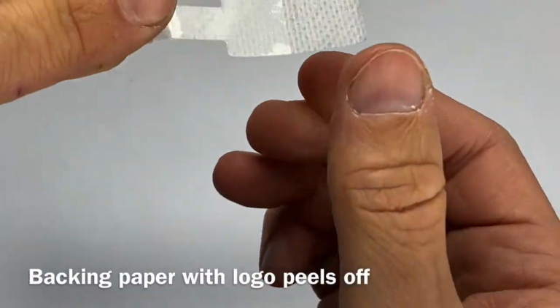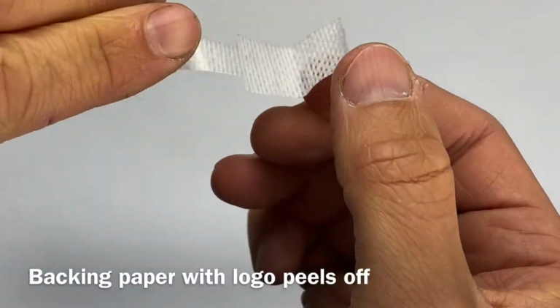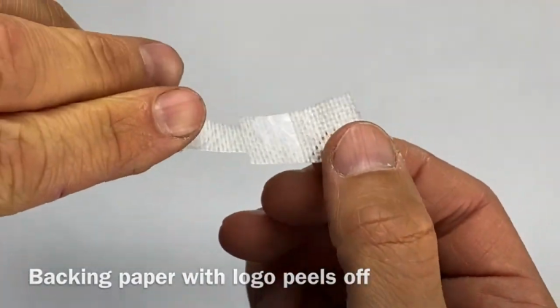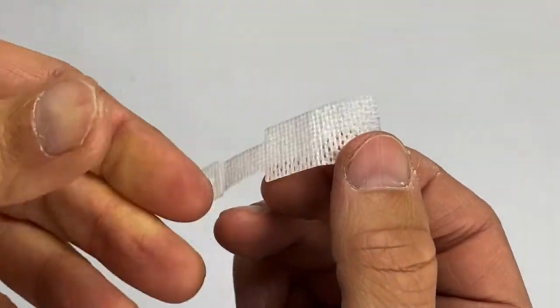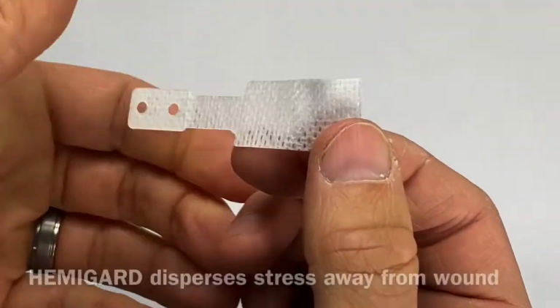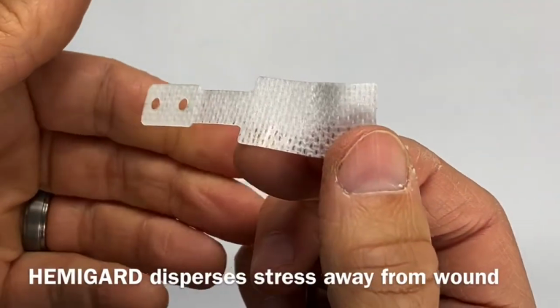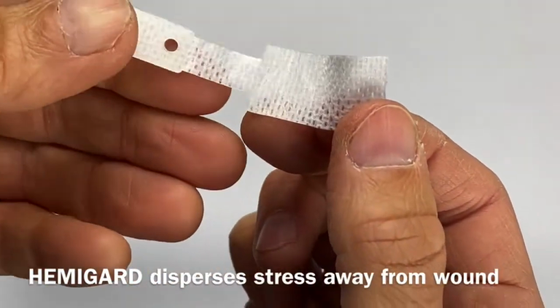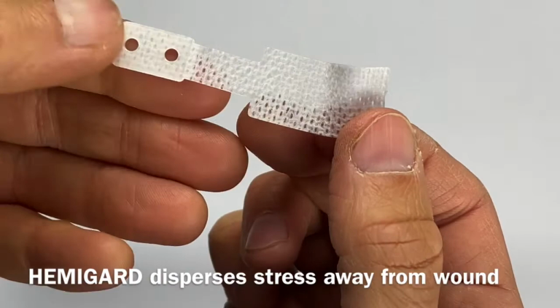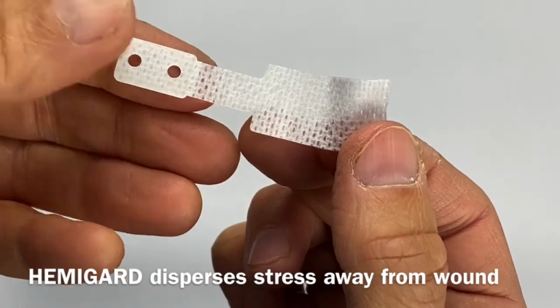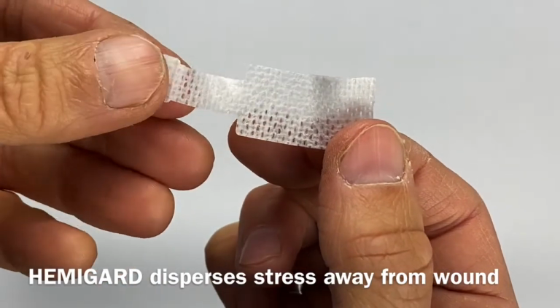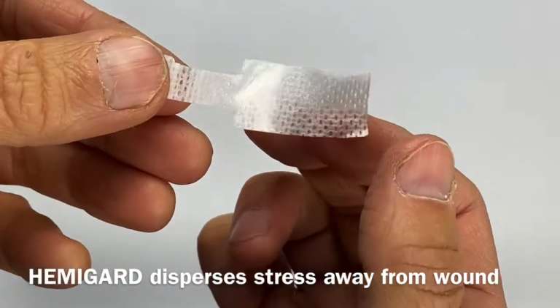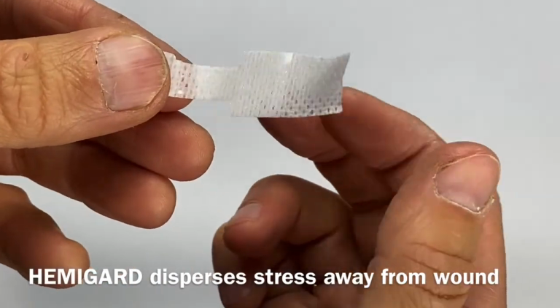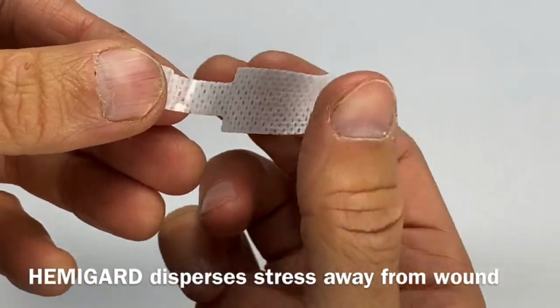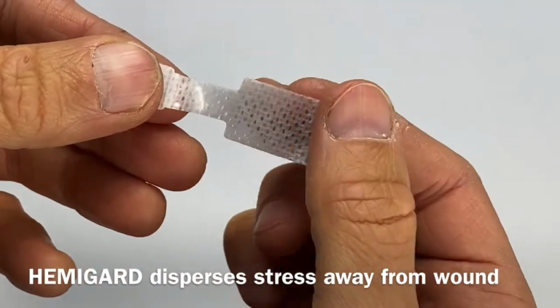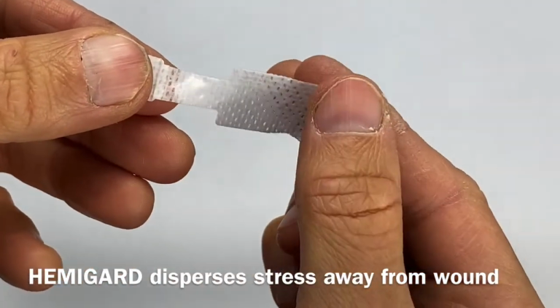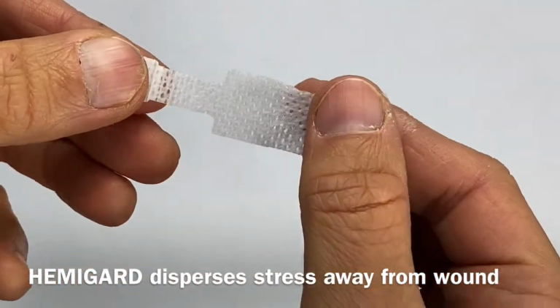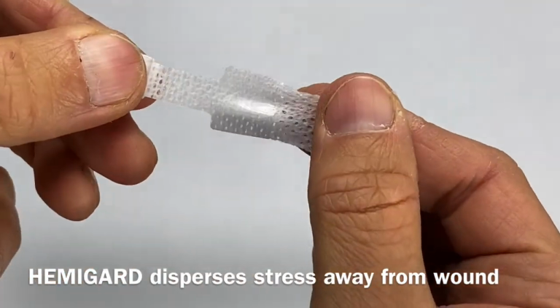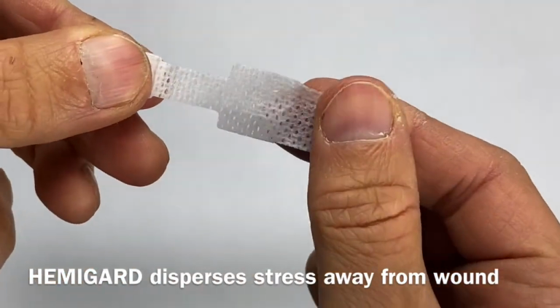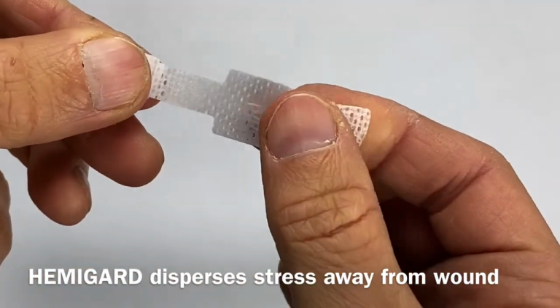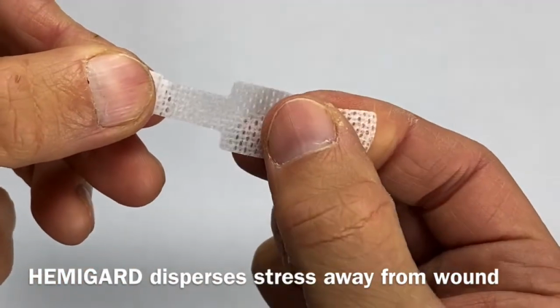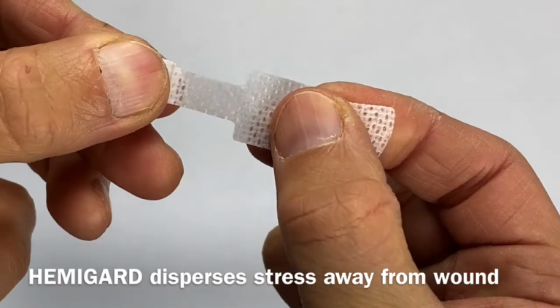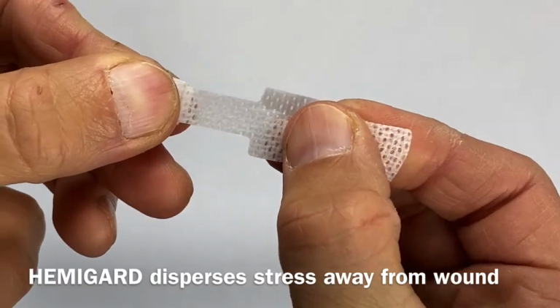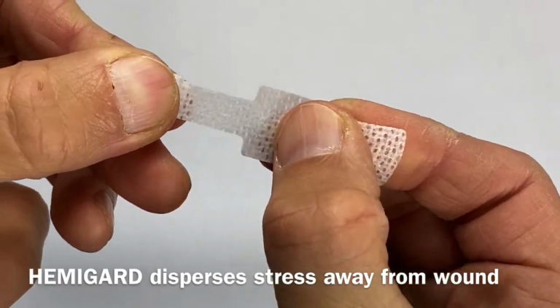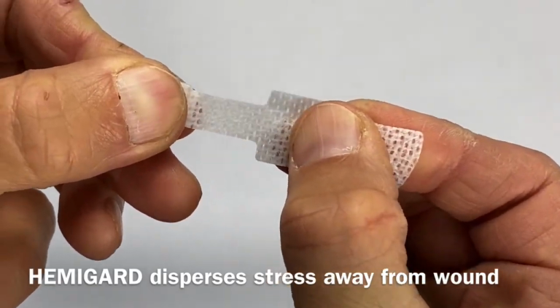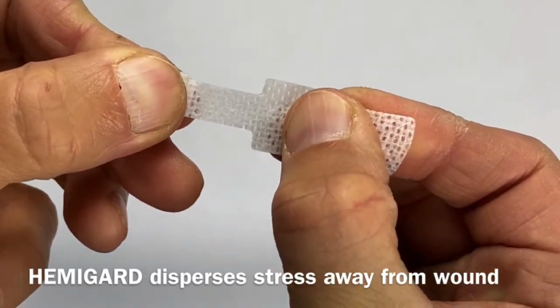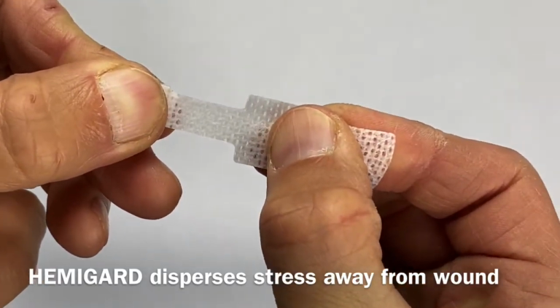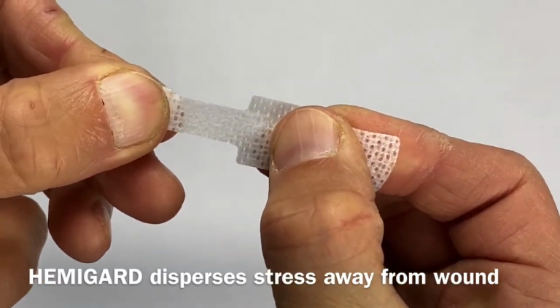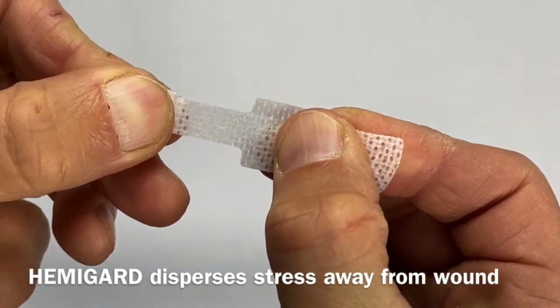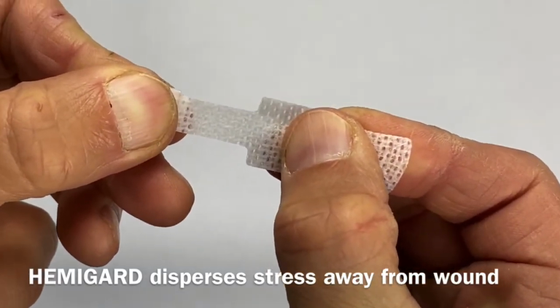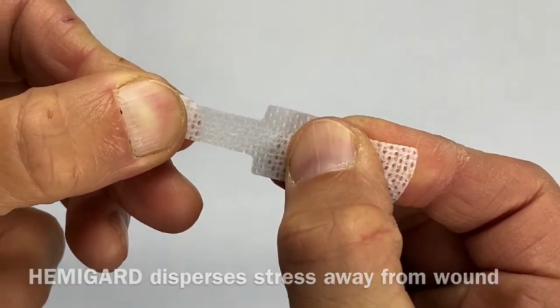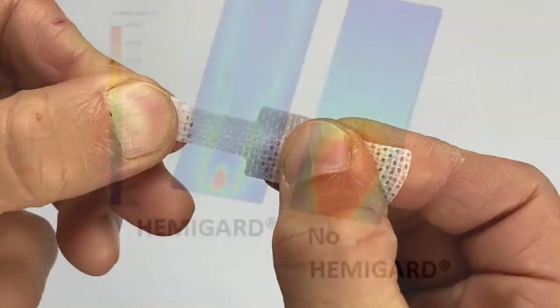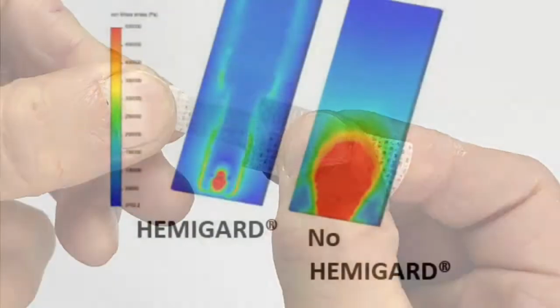The top portion that's water-resistant is also quite stiff, and this helps disperse the stress of the wound closure away from the wound edge, which is very advantageous, as you can see in this finite element analysis.